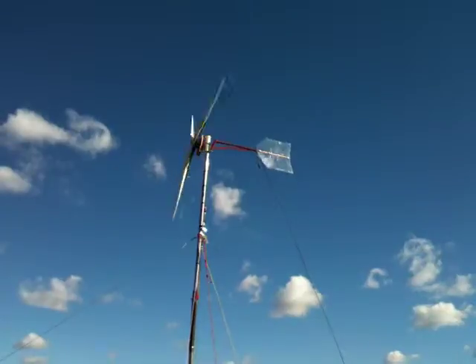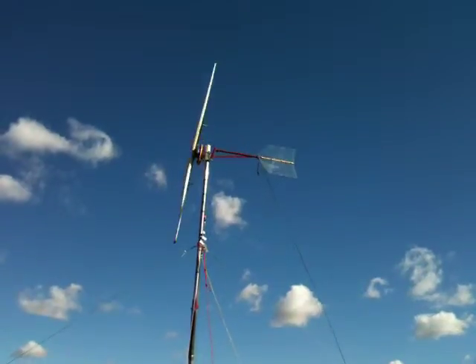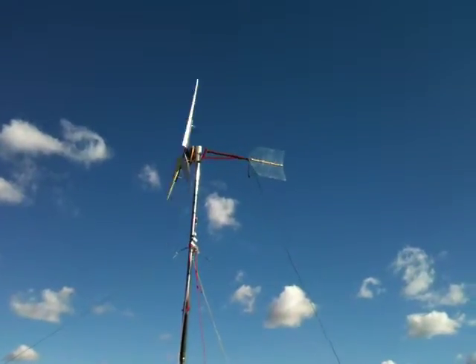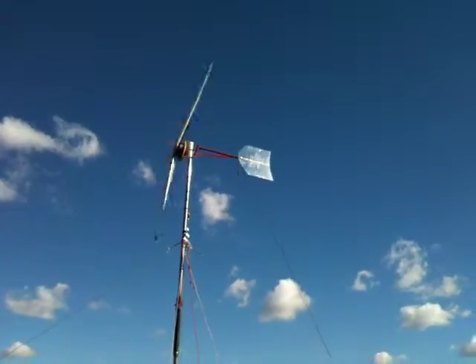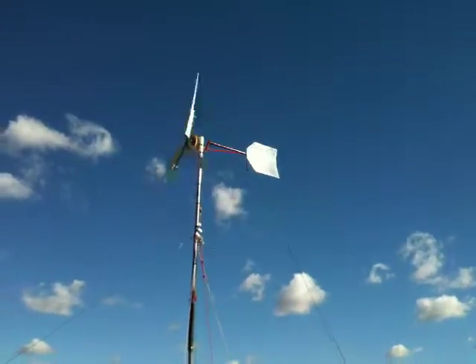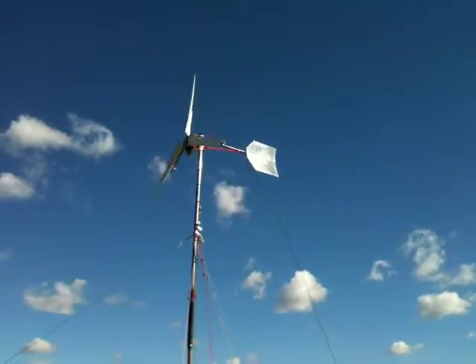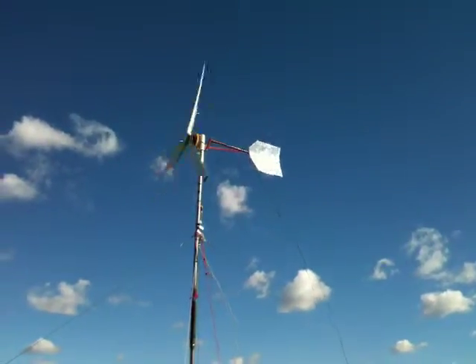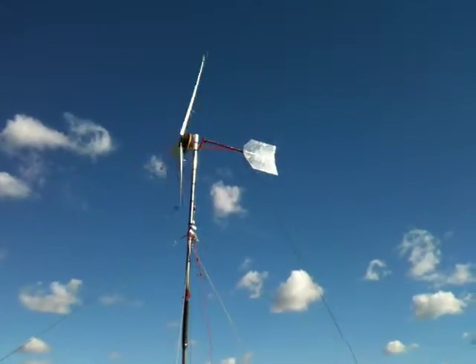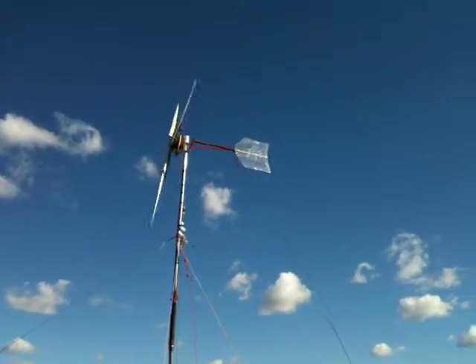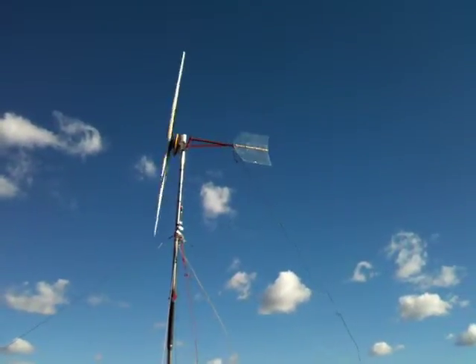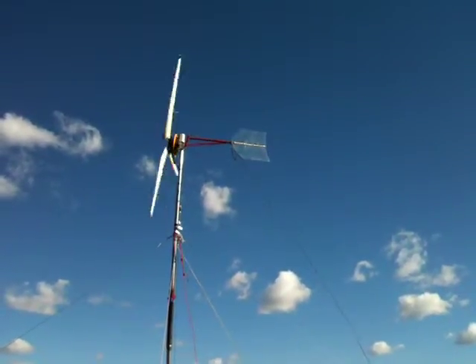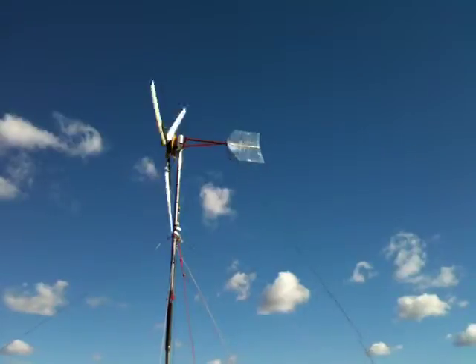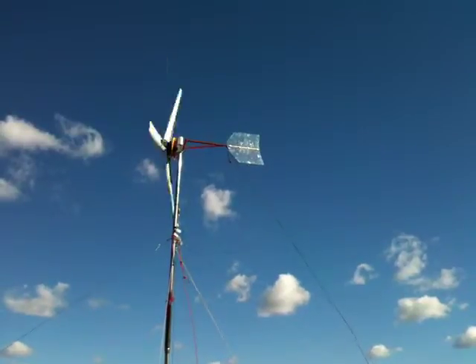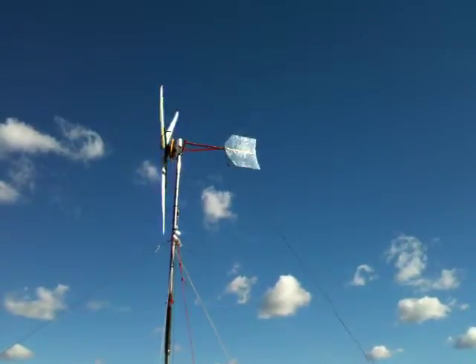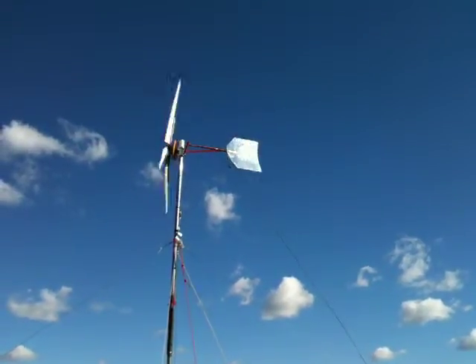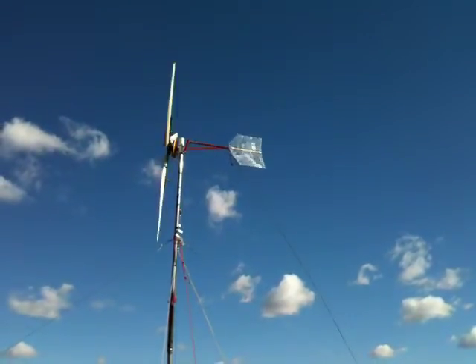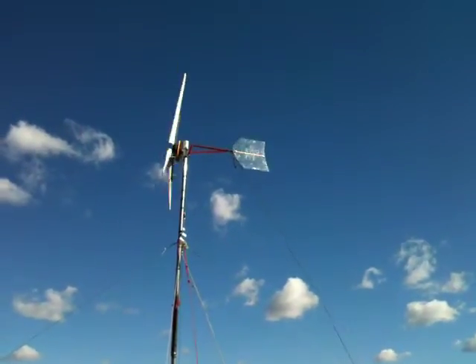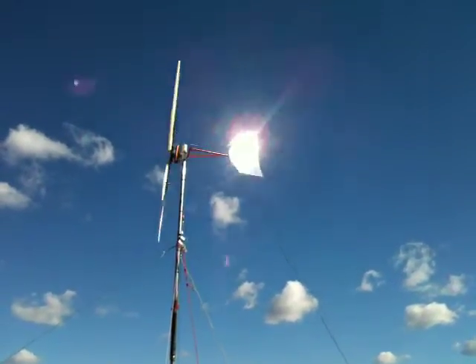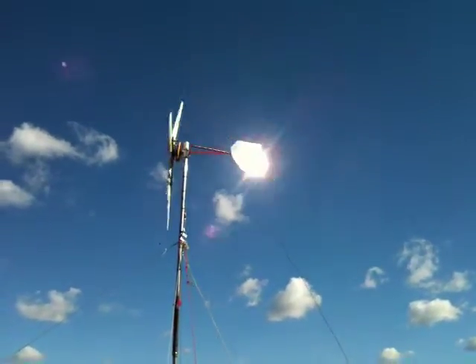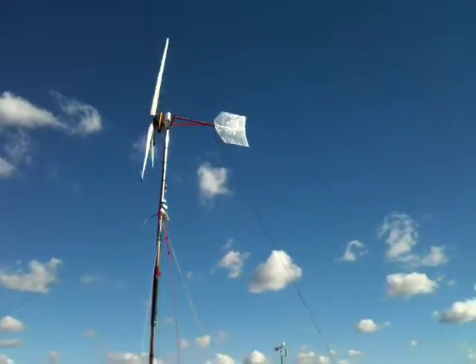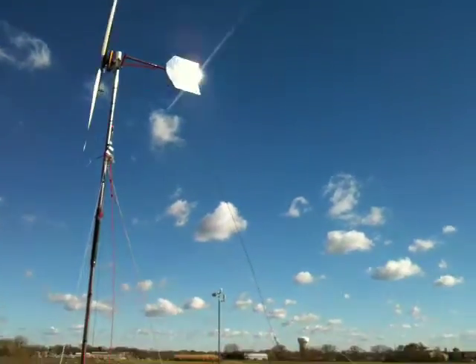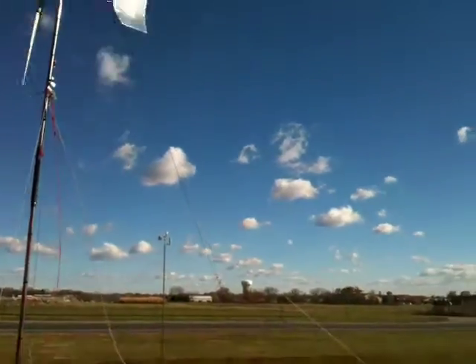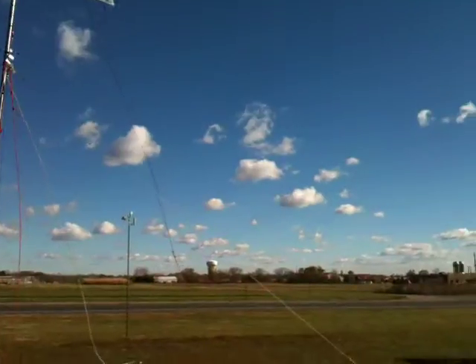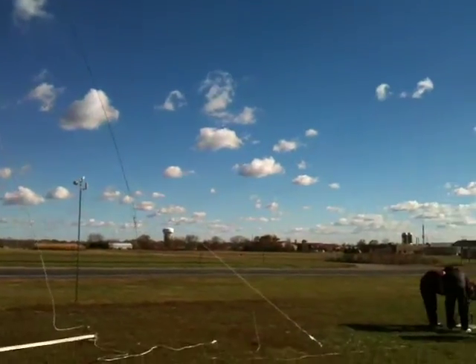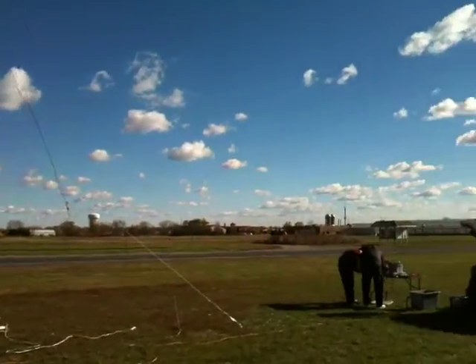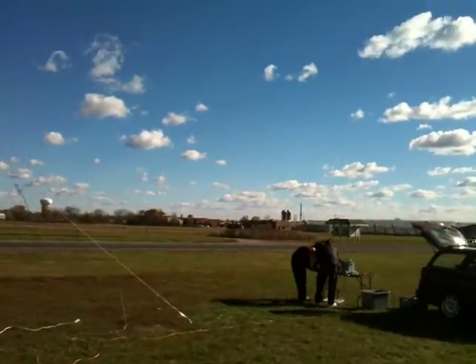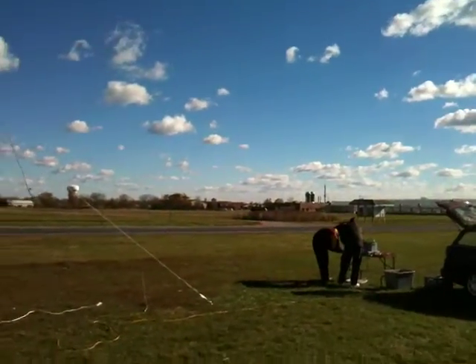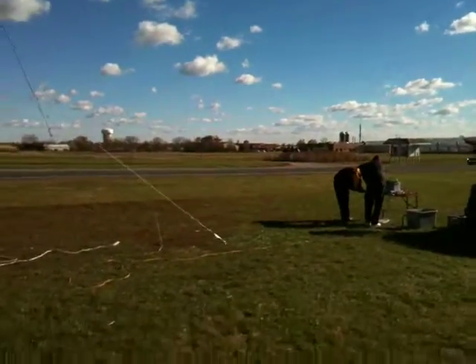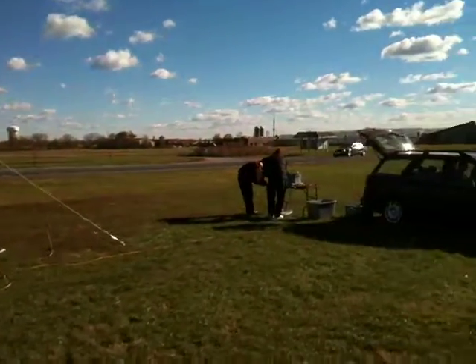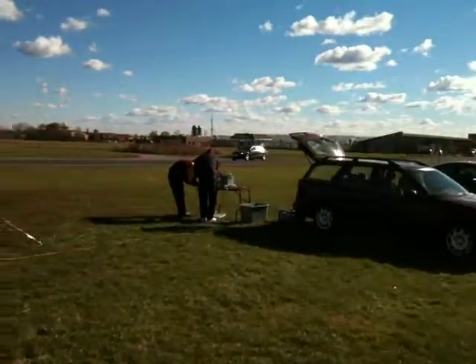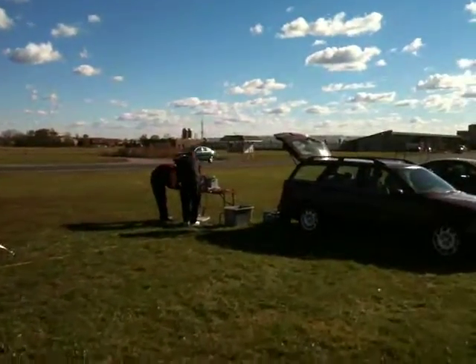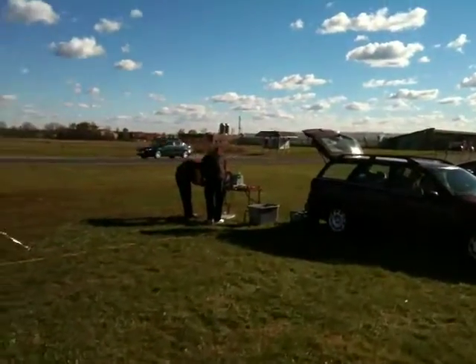A sister to this wind turbine is in Nicaragua, helping out a little village. And what we're testing here is the power that's coming in.